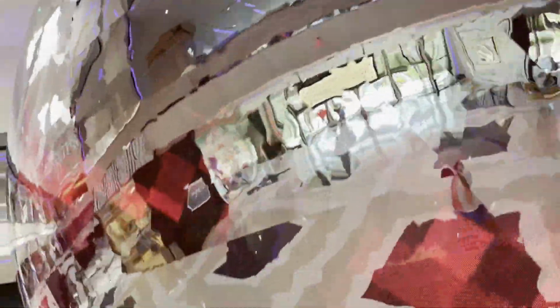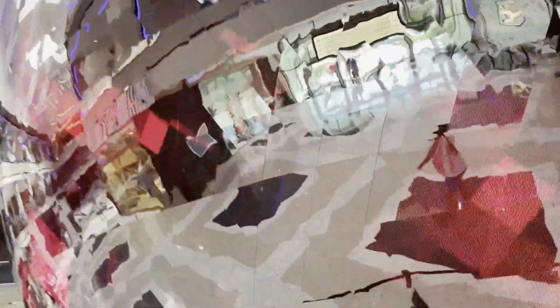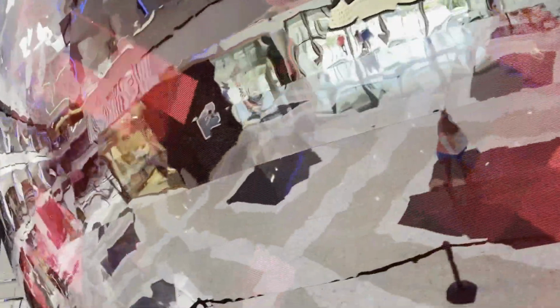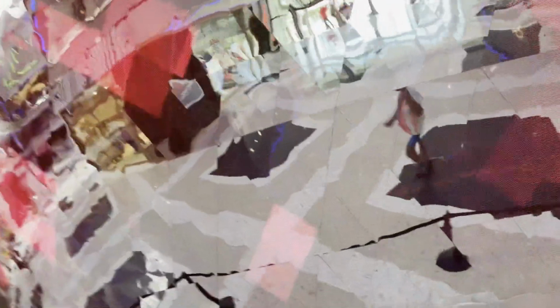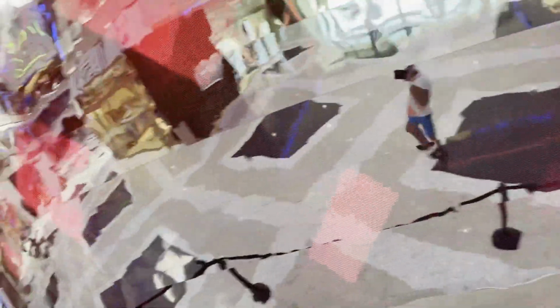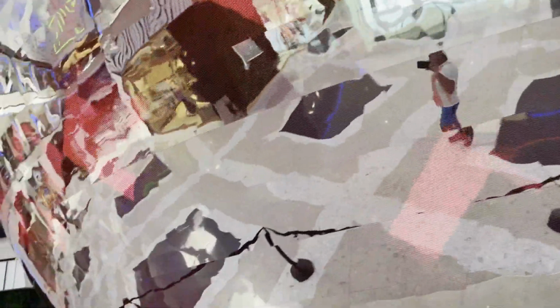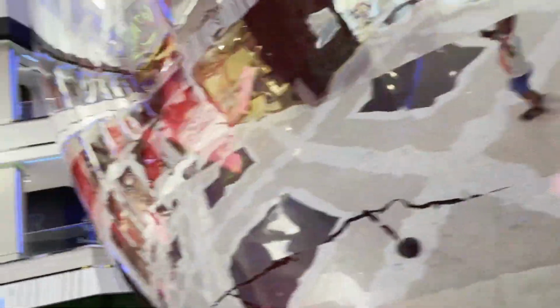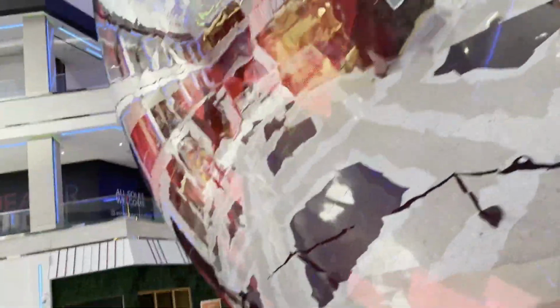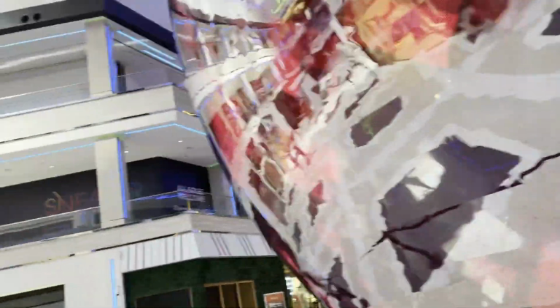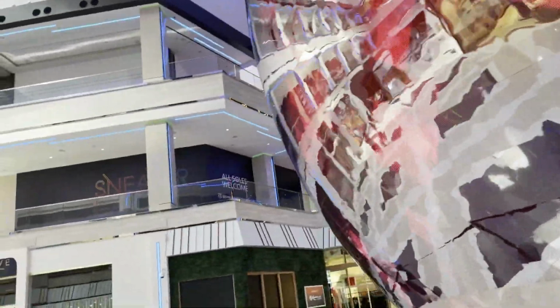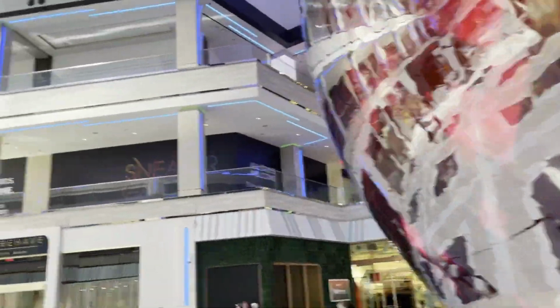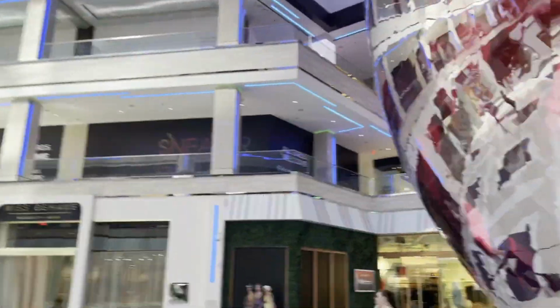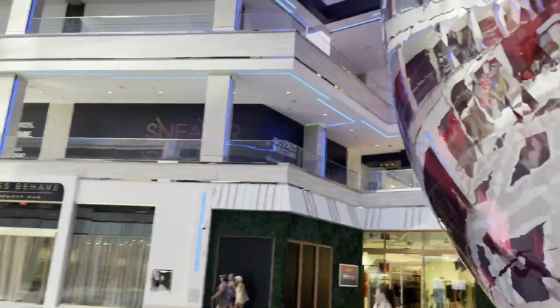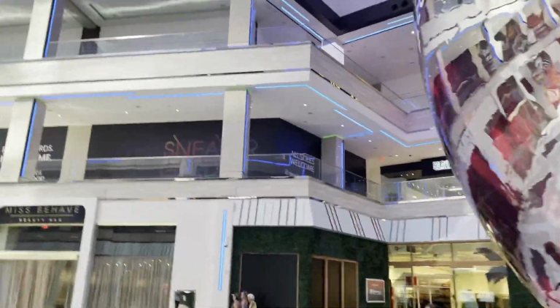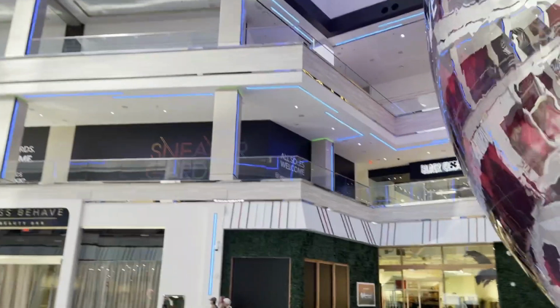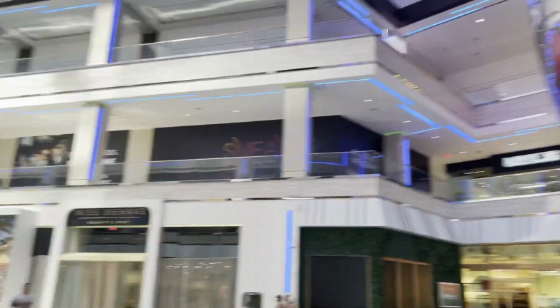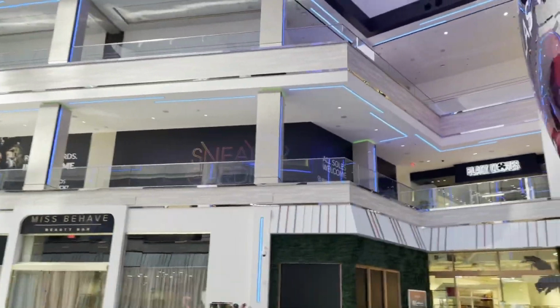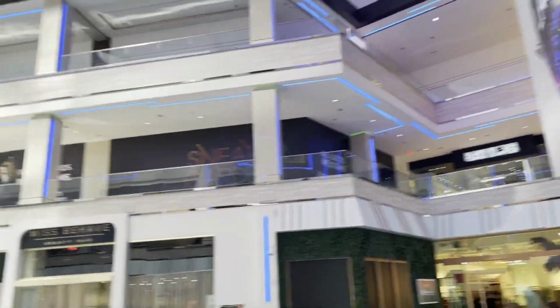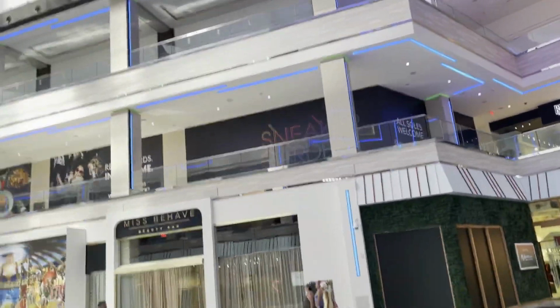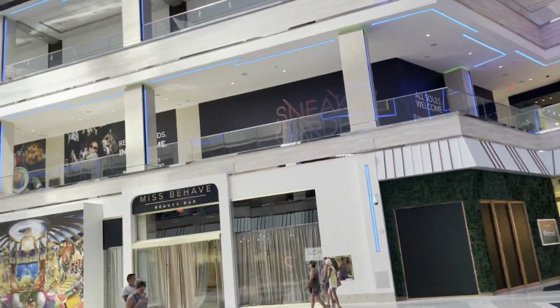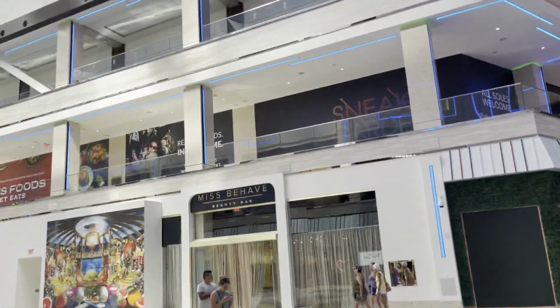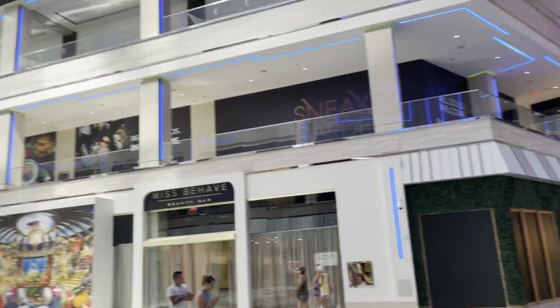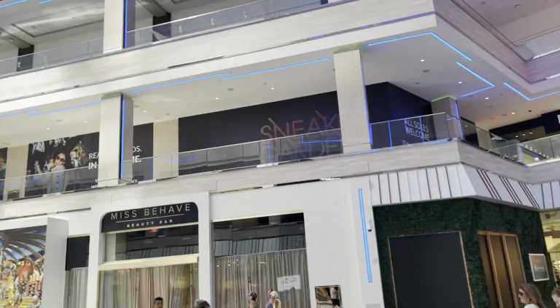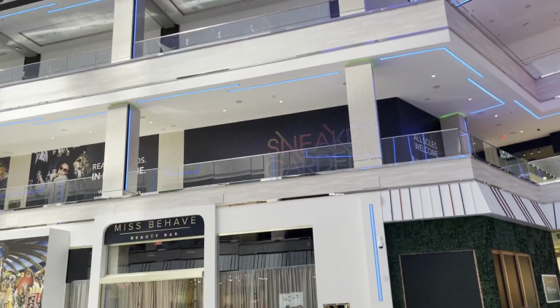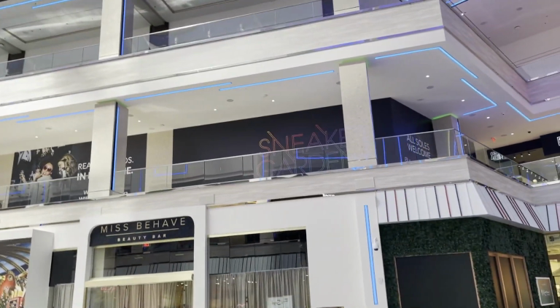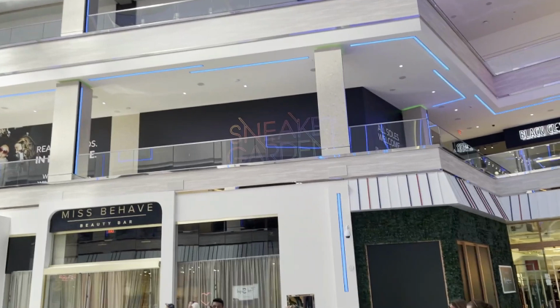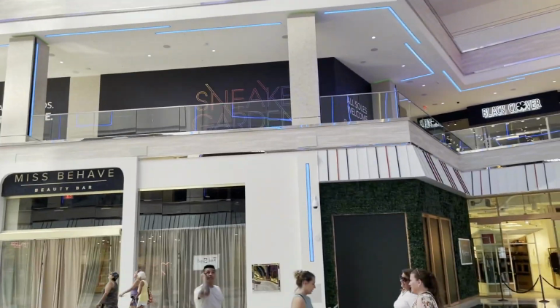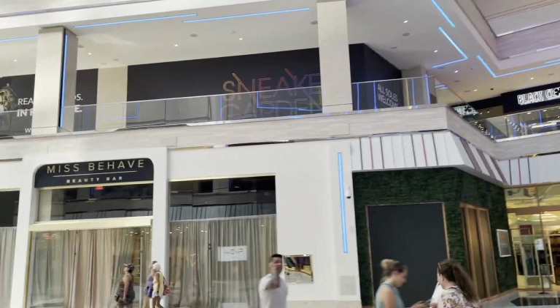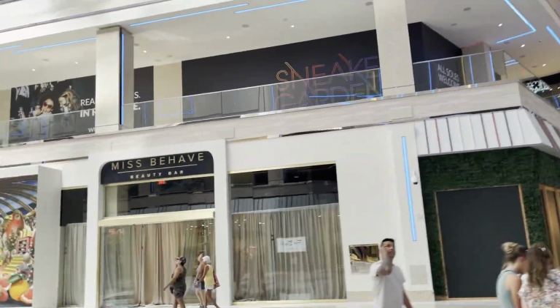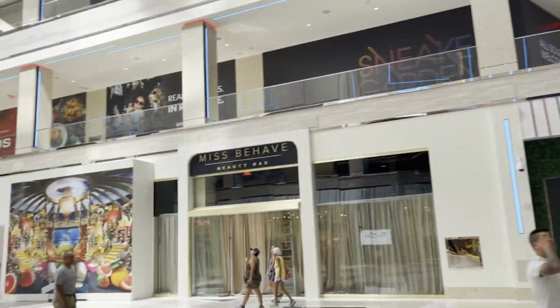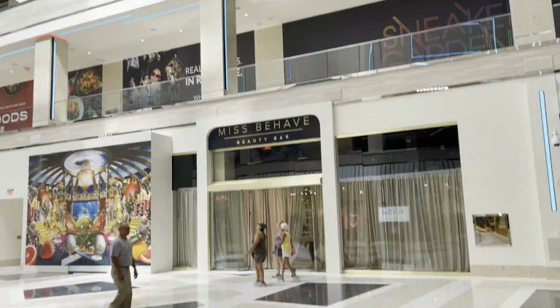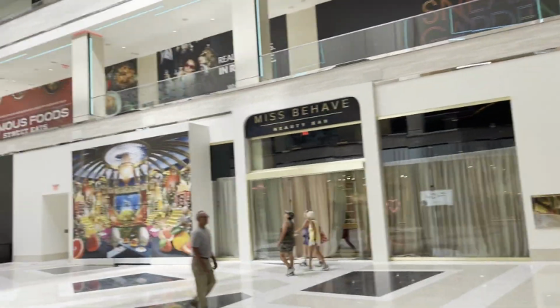It's still going to be three floors total, but there aren't a lot of brands yet. You can see it's super cool.